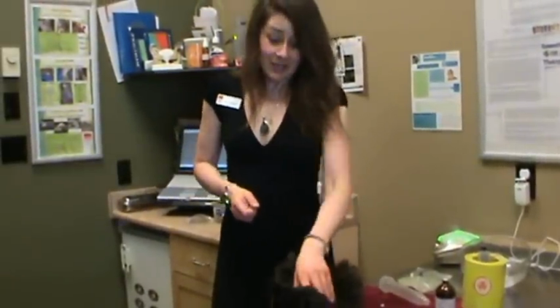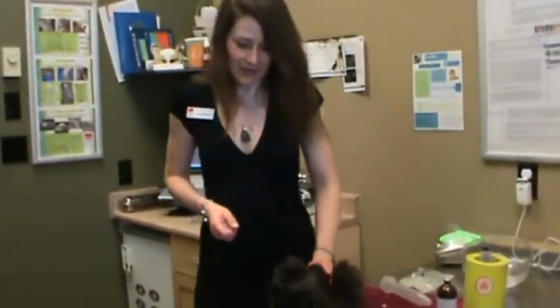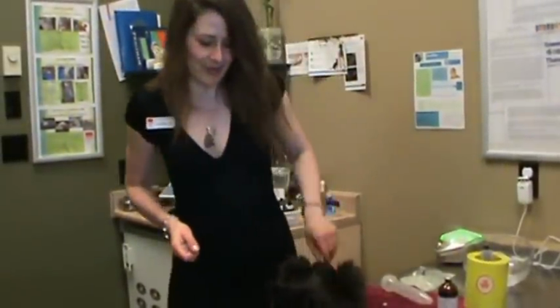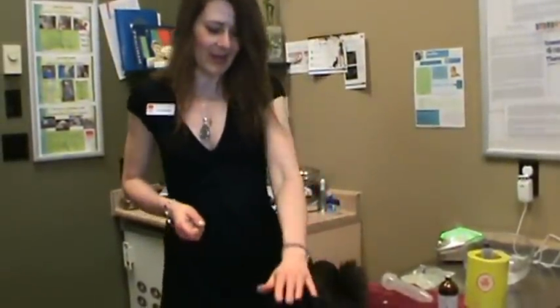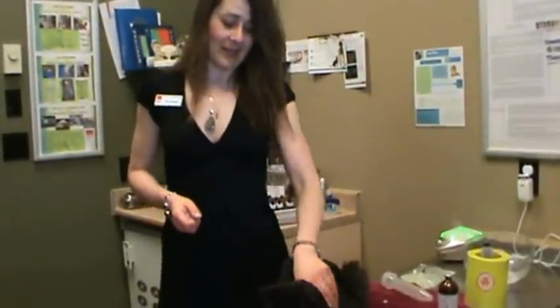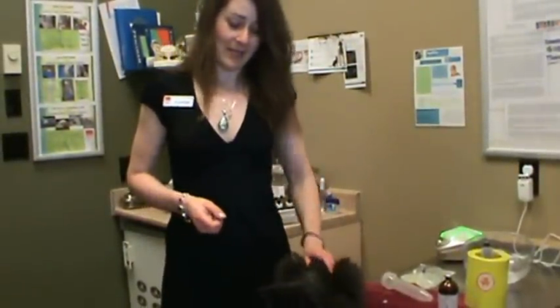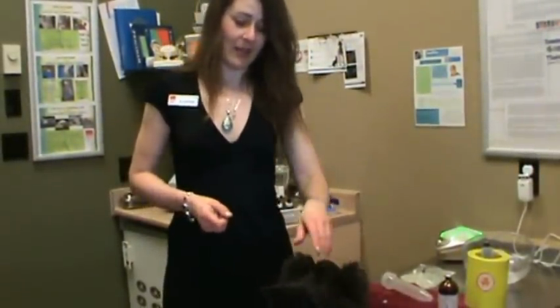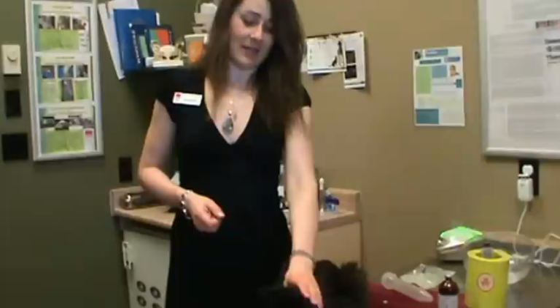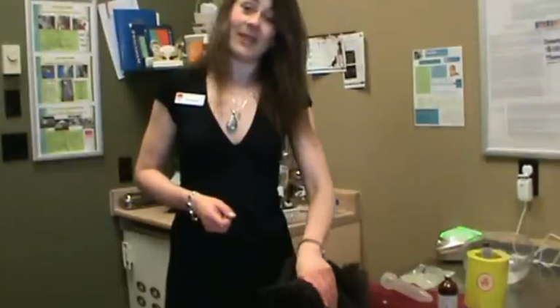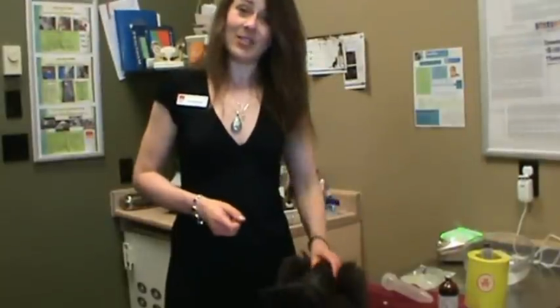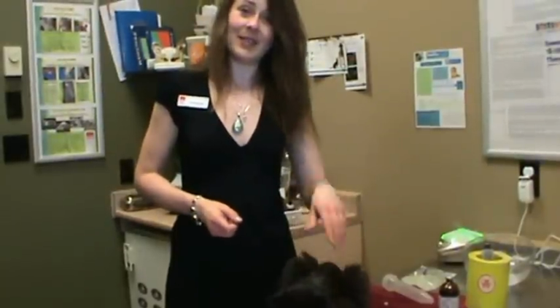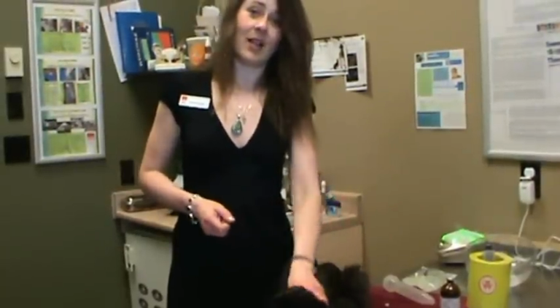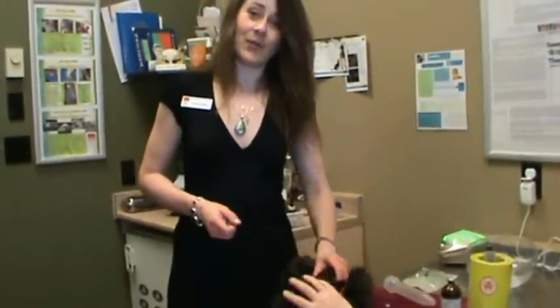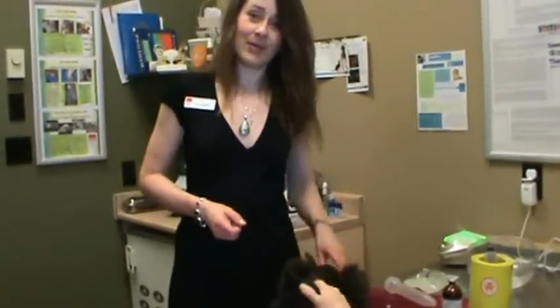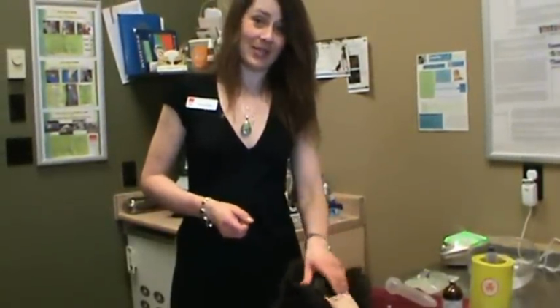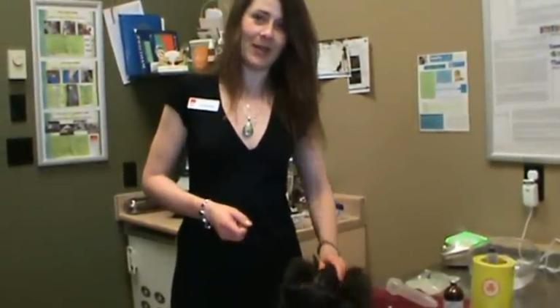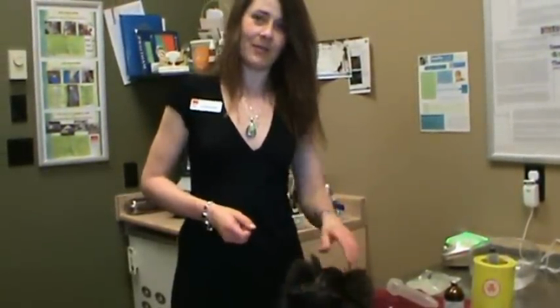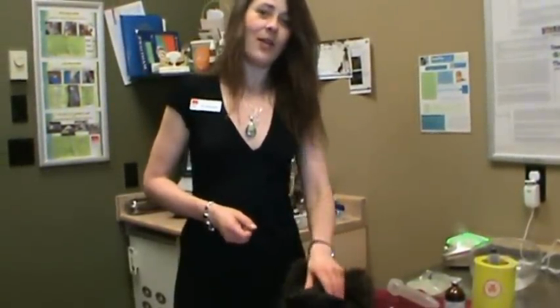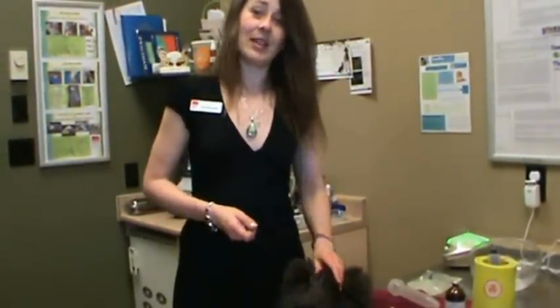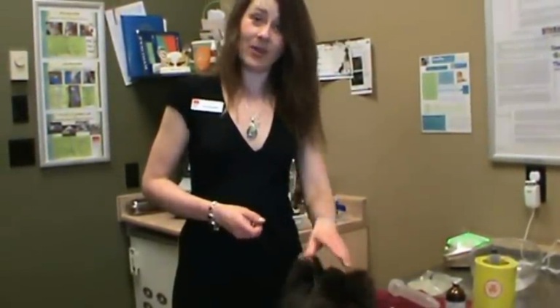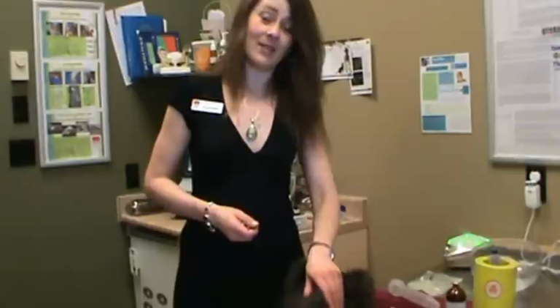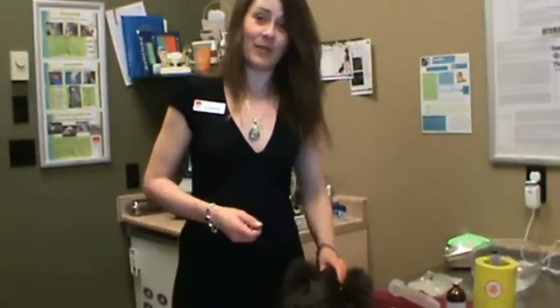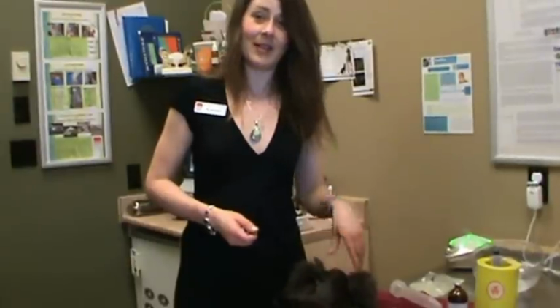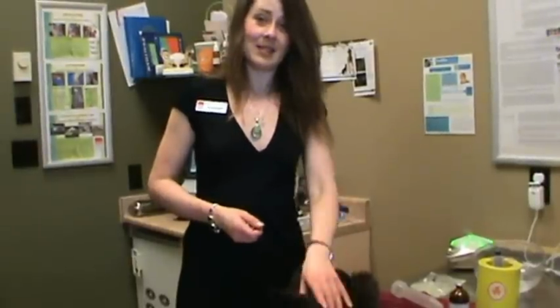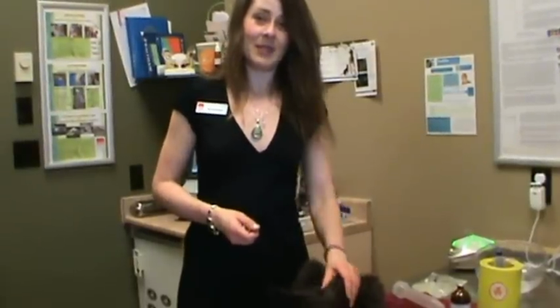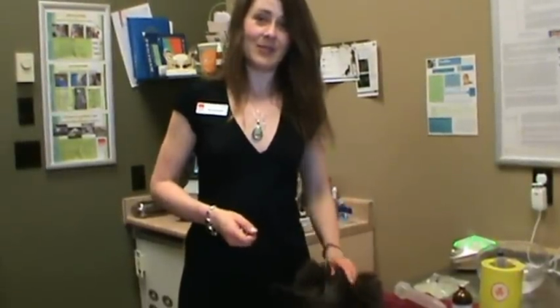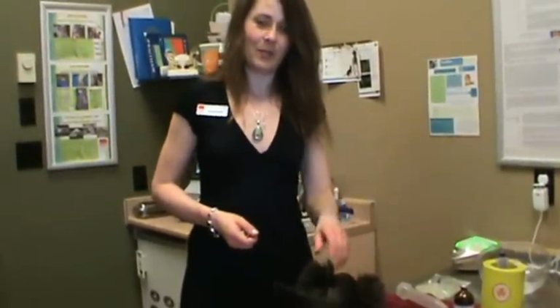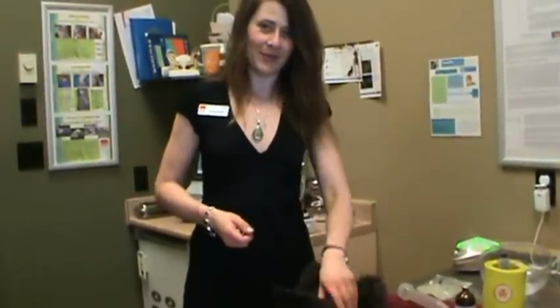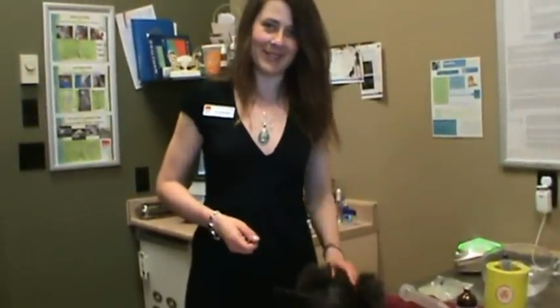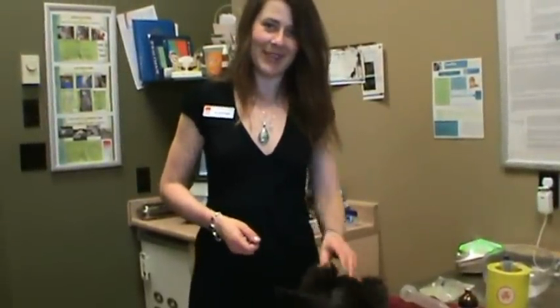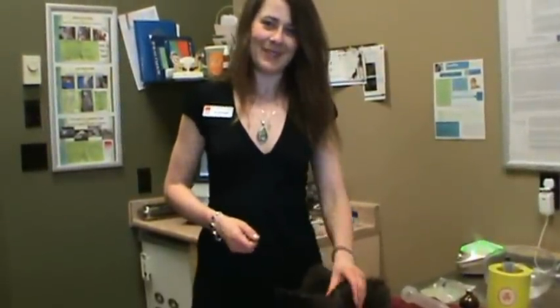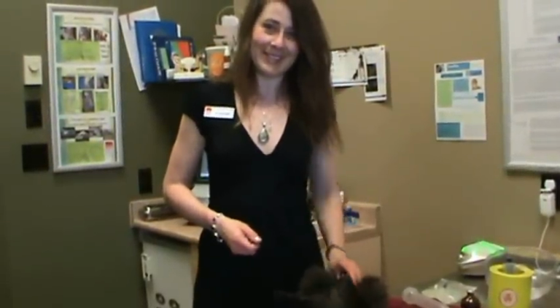He's a very, very good boy and he did very well. If you have any questions, definitely give us a call at 403-278-1994 or check us out online at www.beaubottomvet.com. Thank you very much.